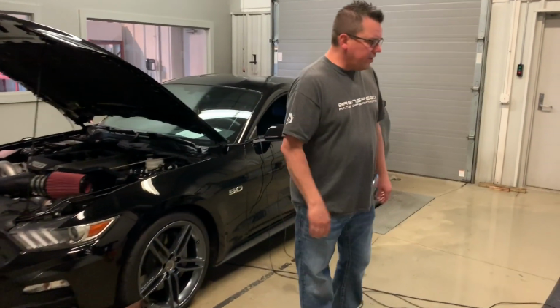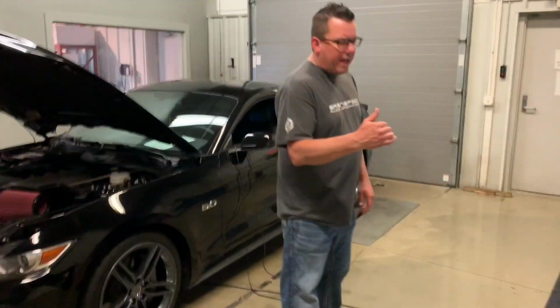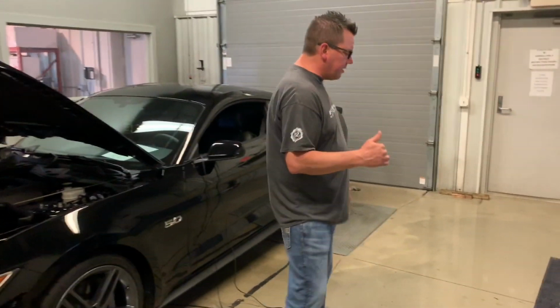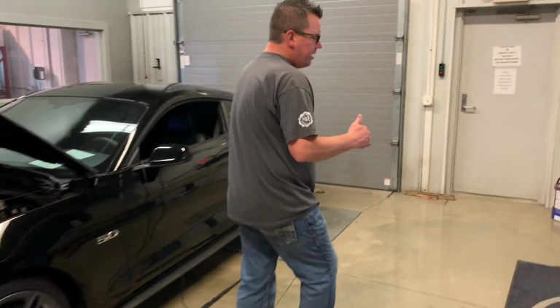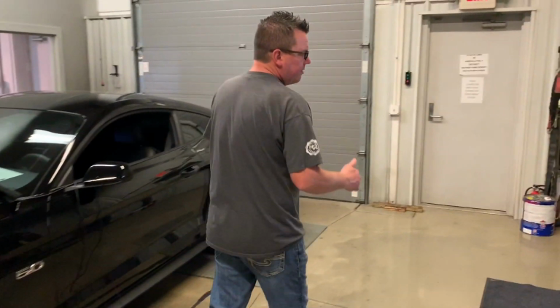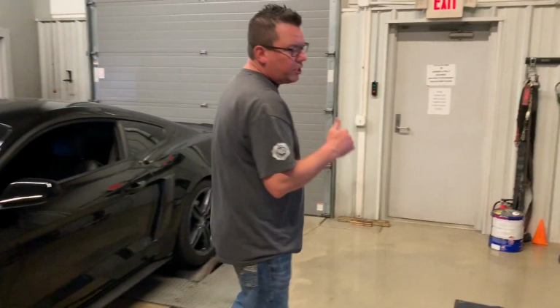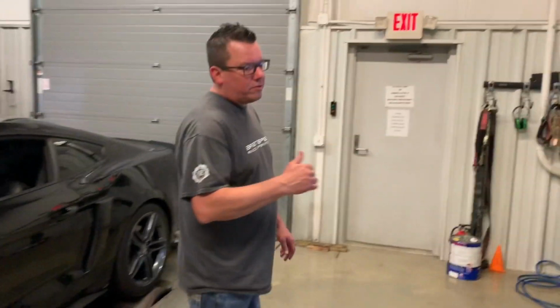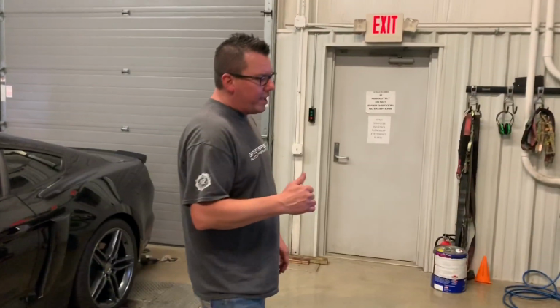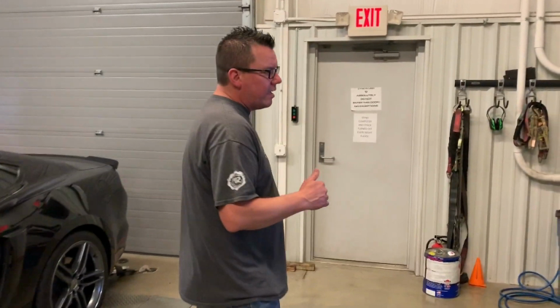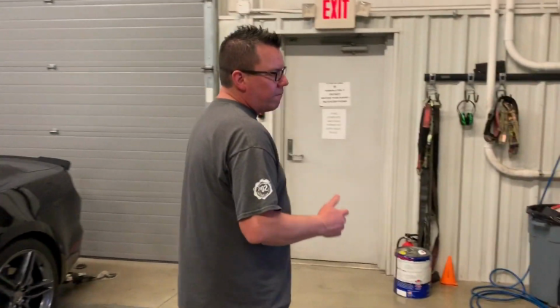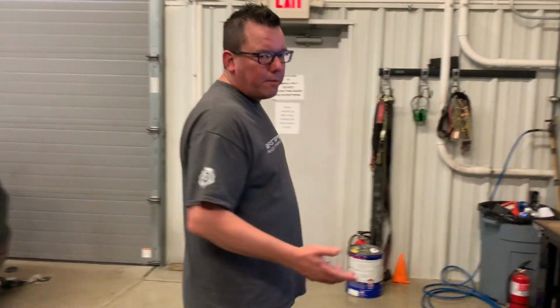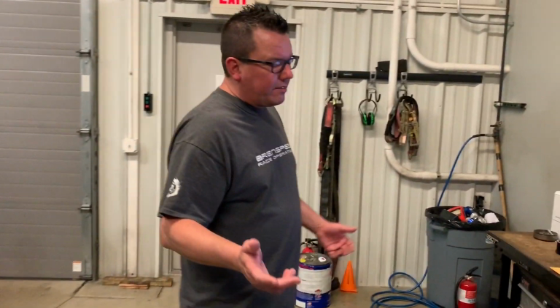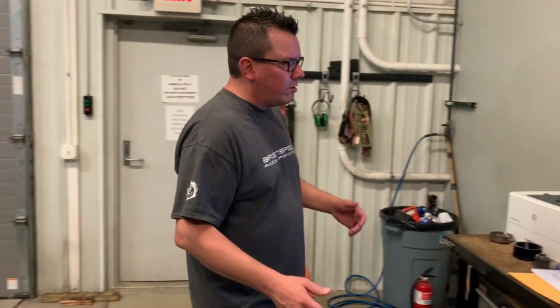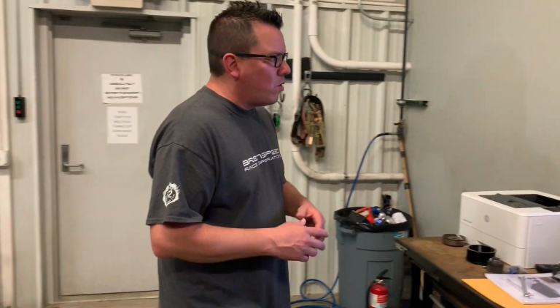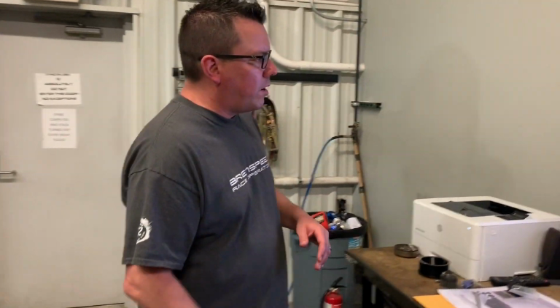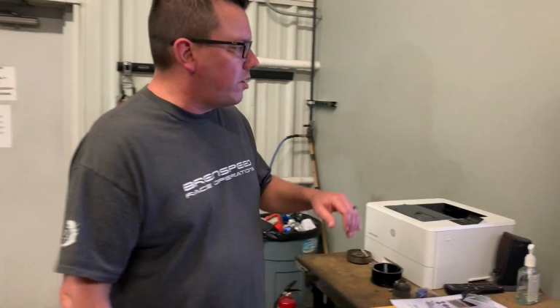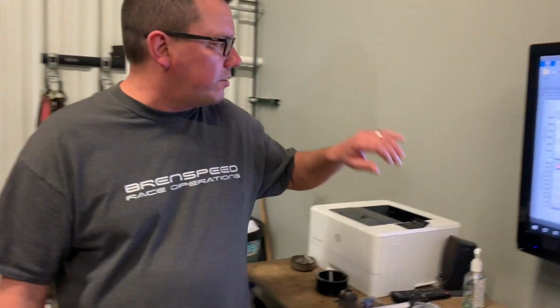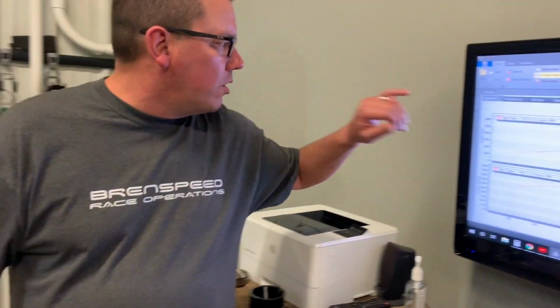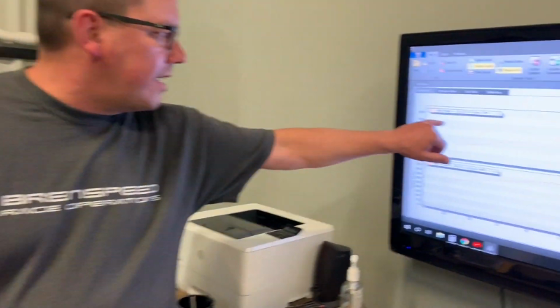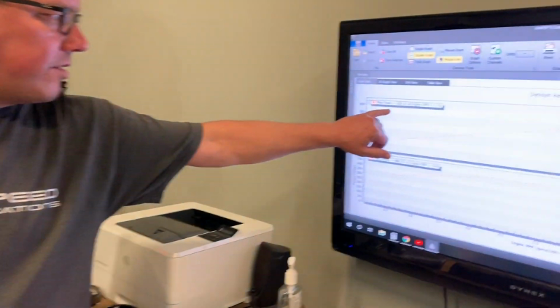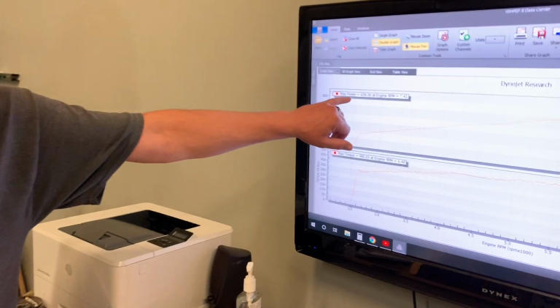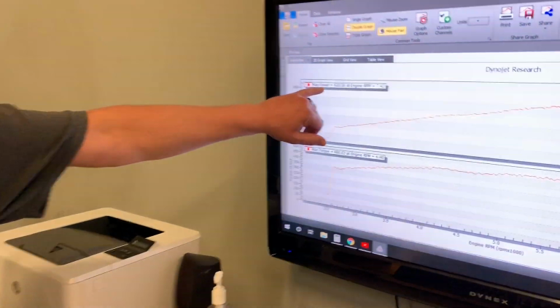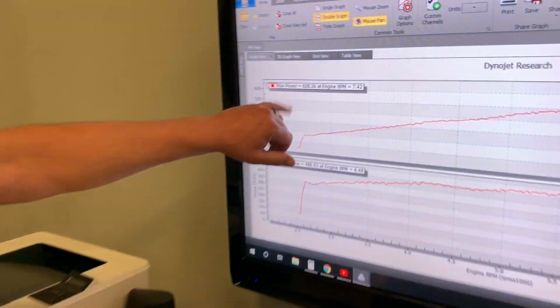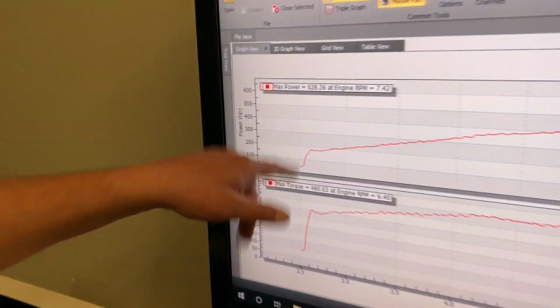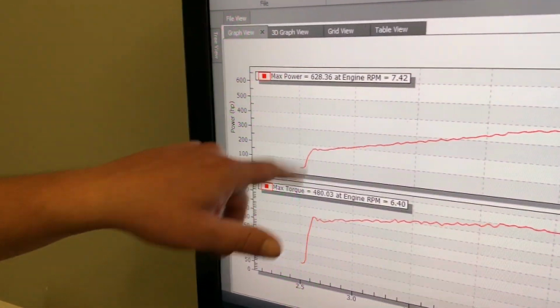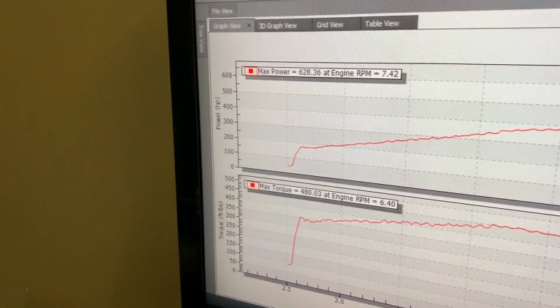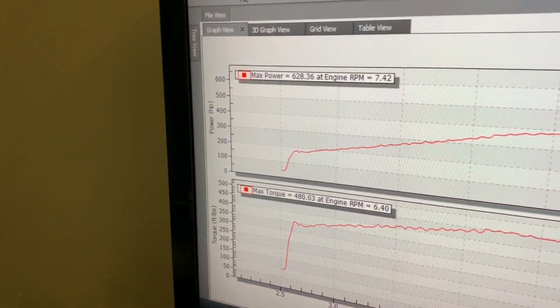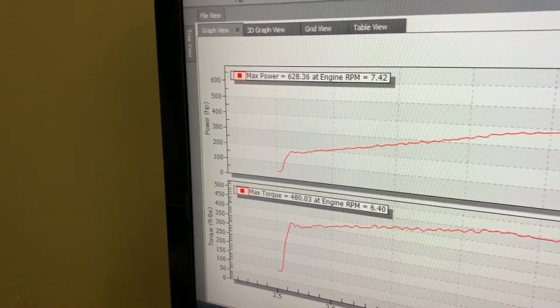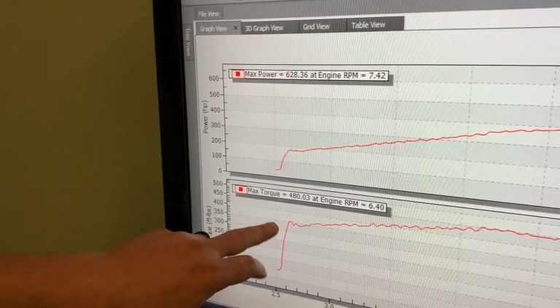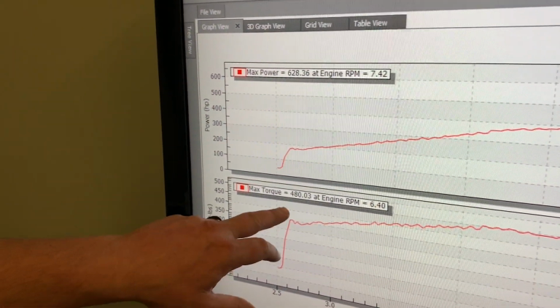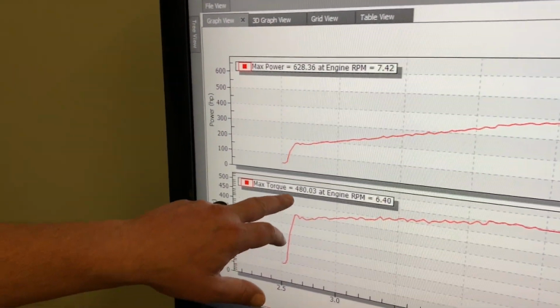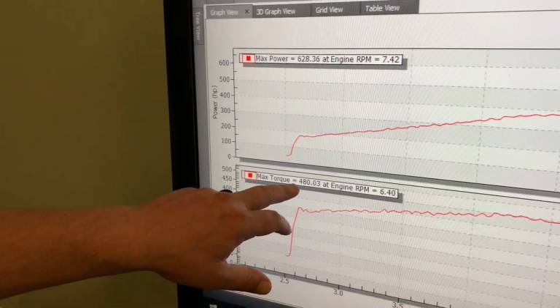This Paxton kit is probably the cheapest way to make 600 rear-wheel horsepower on these cars. We laid down 620 to the tire at 7400 RPM. Torque came out at 480.